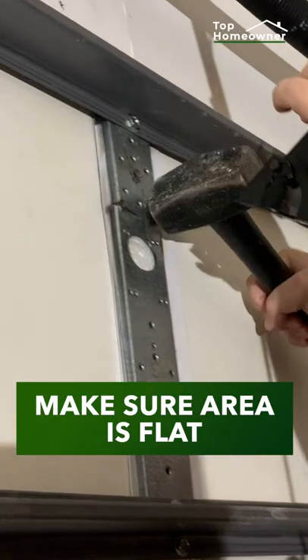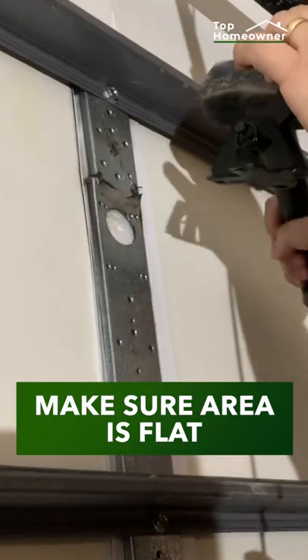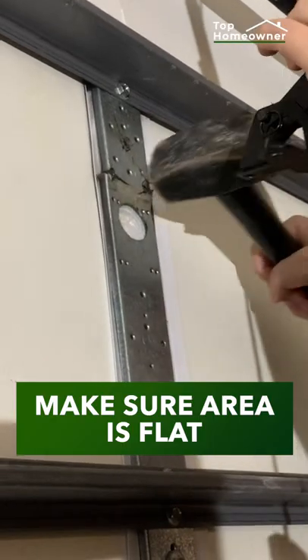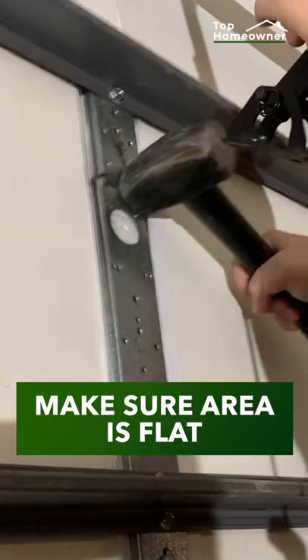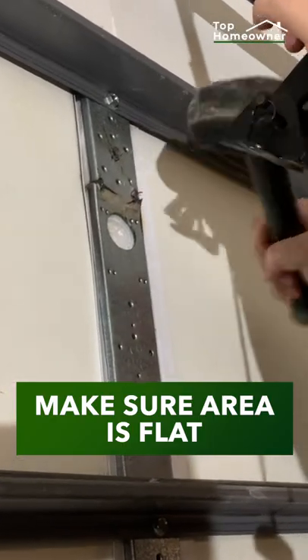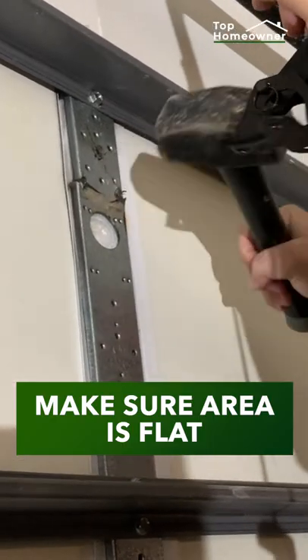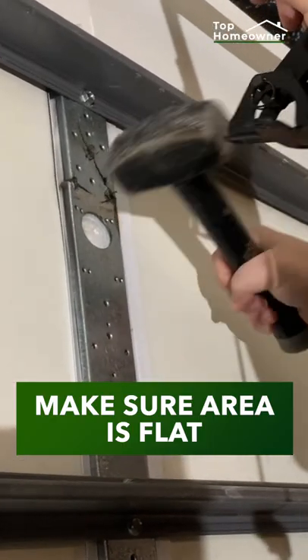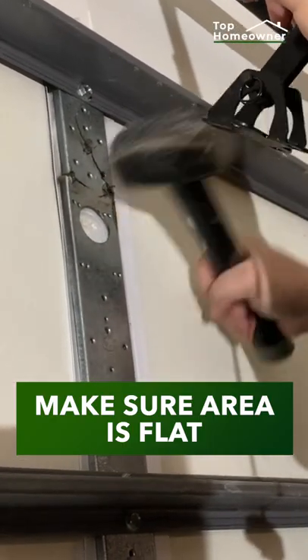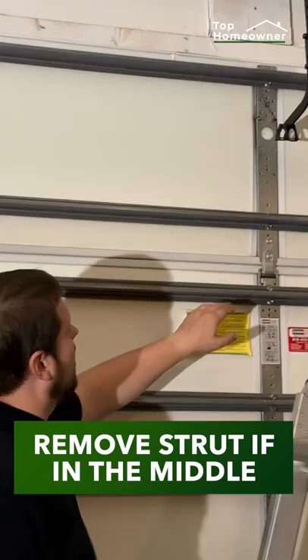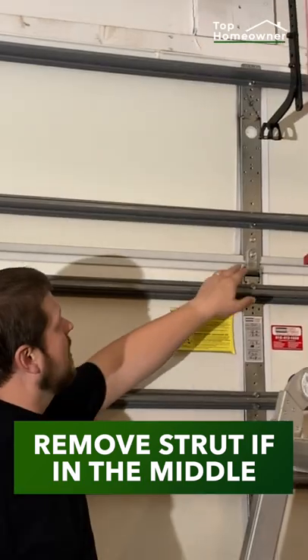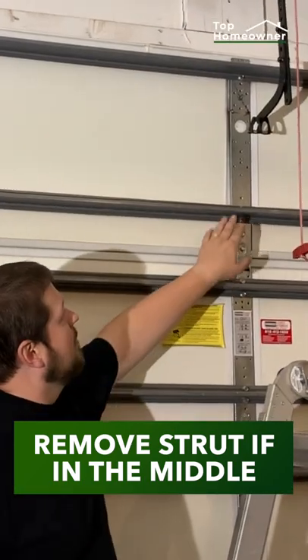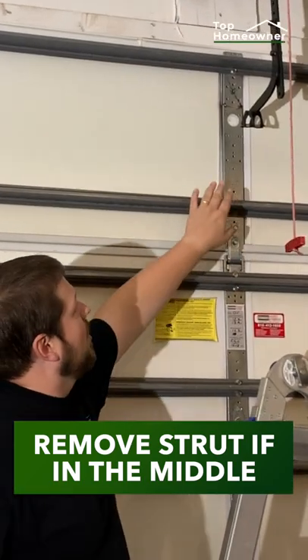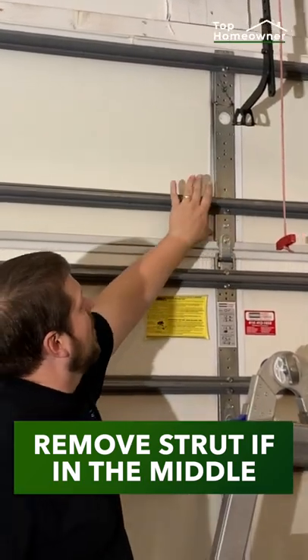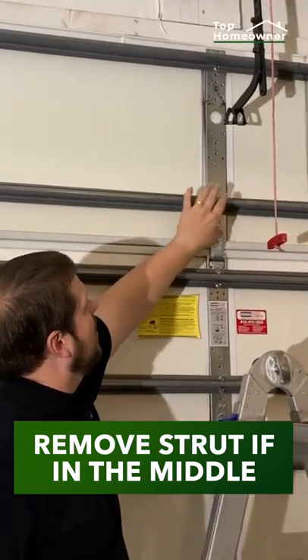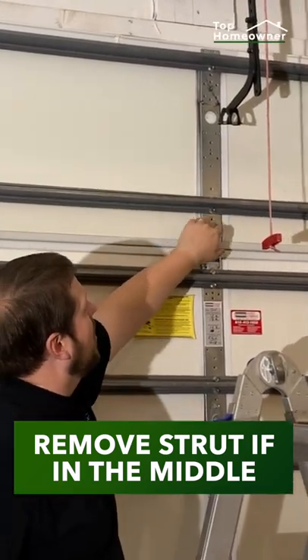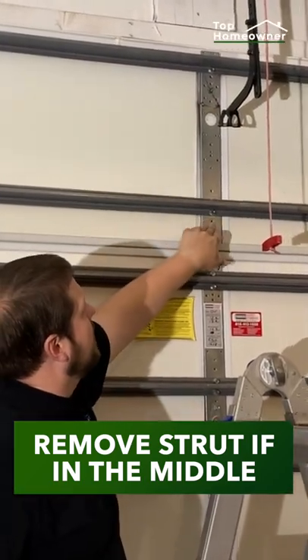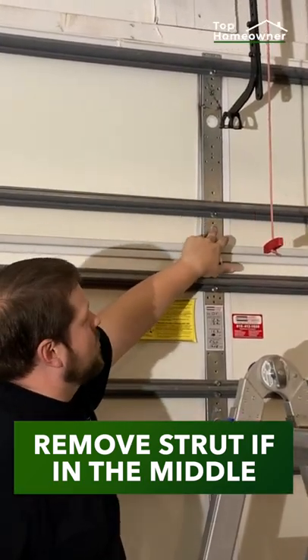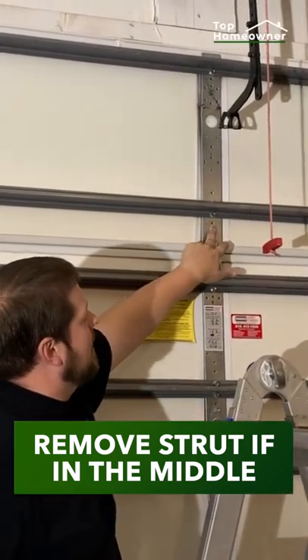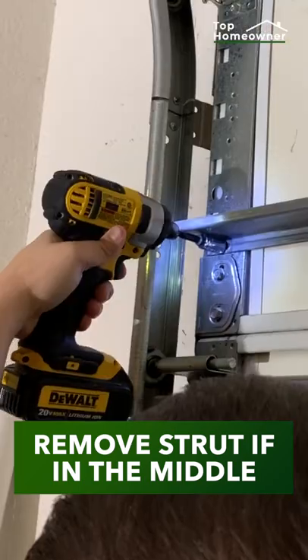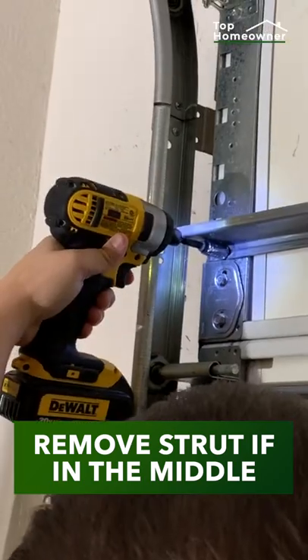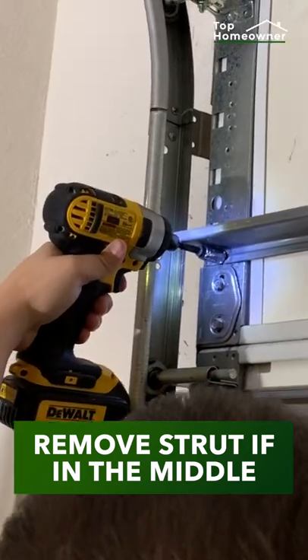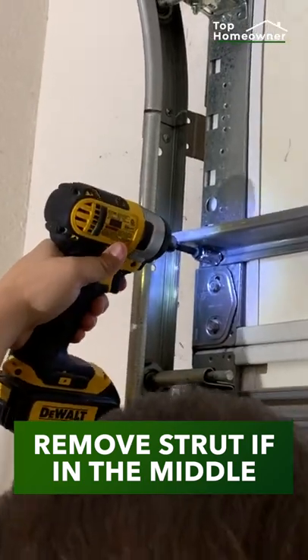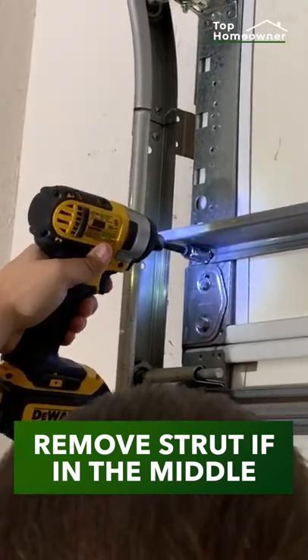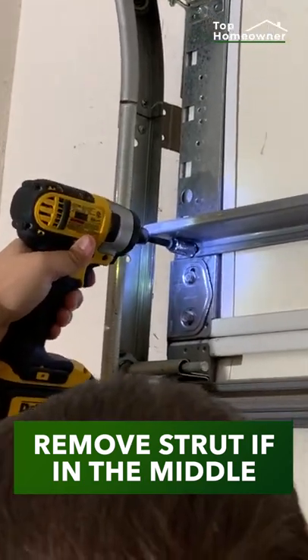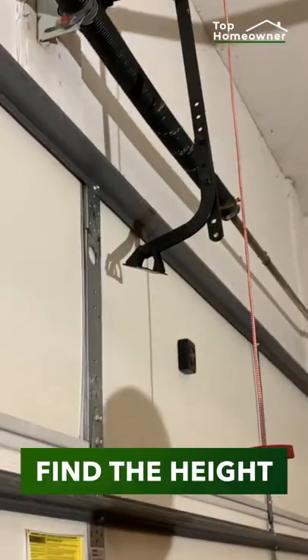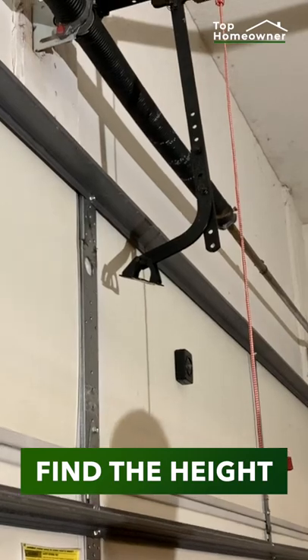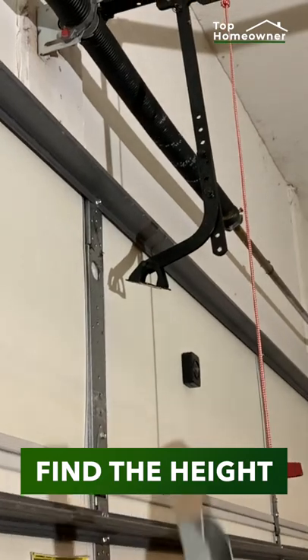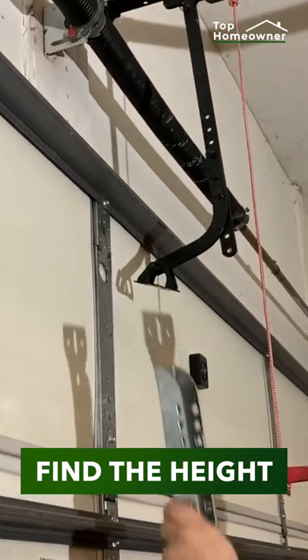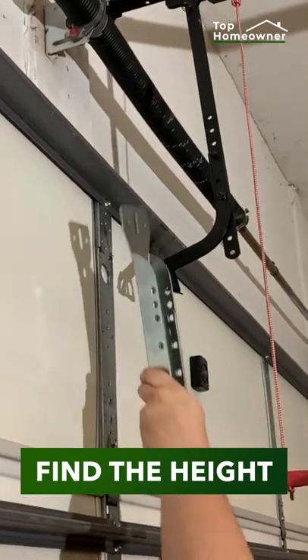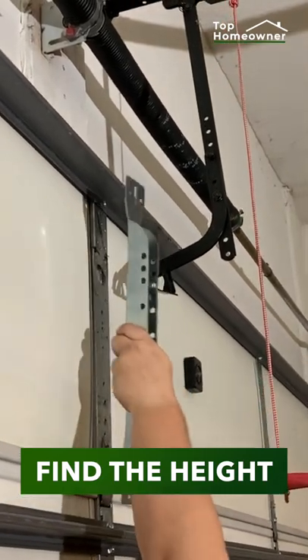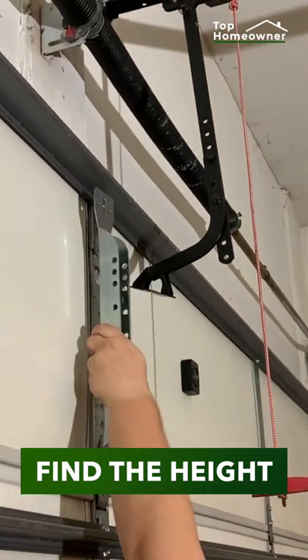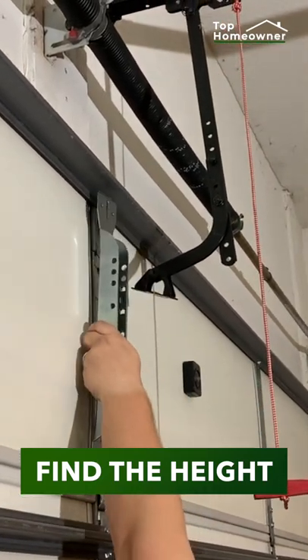Make sure the area is flat, so you might need to hammer the metal back in place. You may need to relocate the strut if there's one on that panel — you just need to remove a few bolts. Measure the height of the panel to make adjustments to the adjustable bracket.